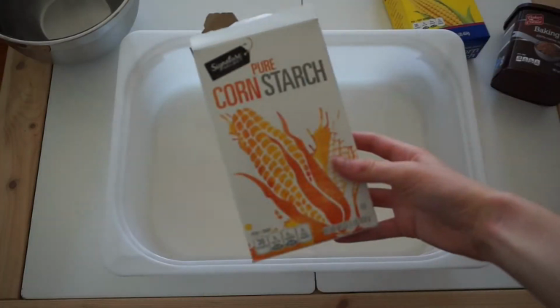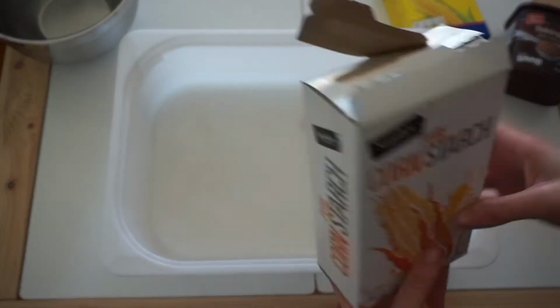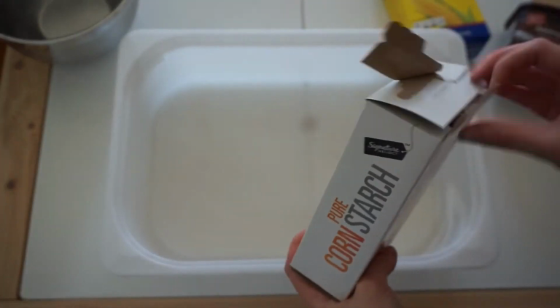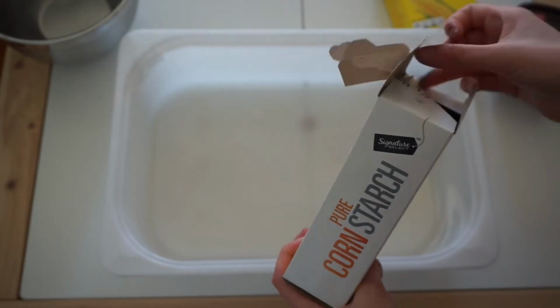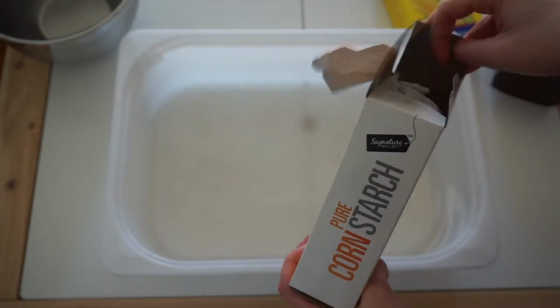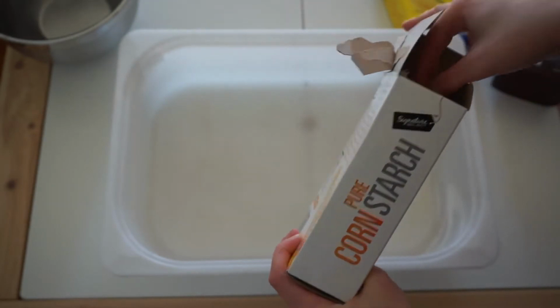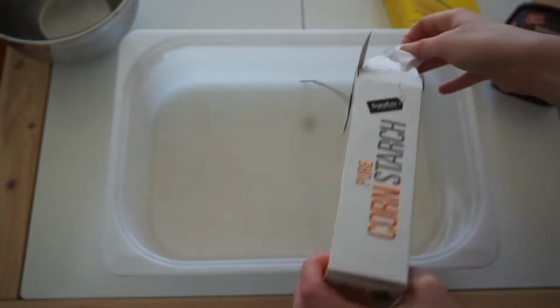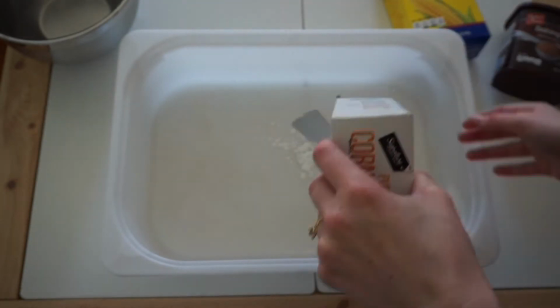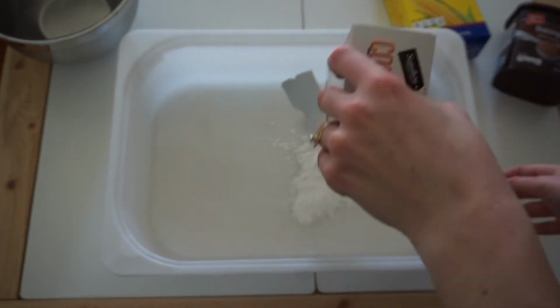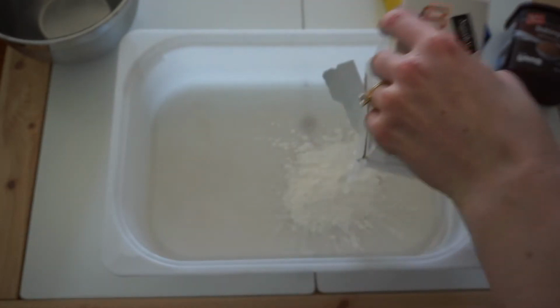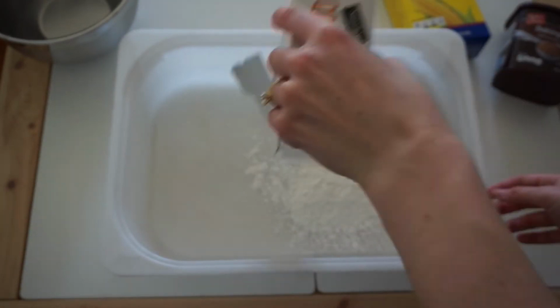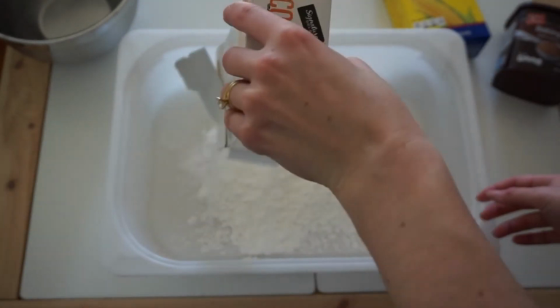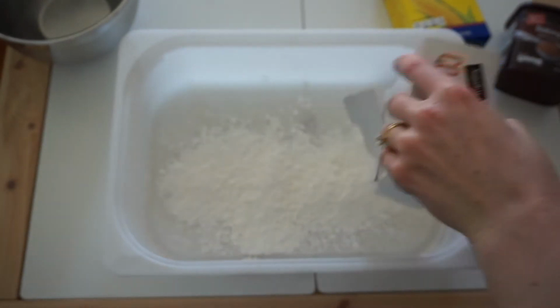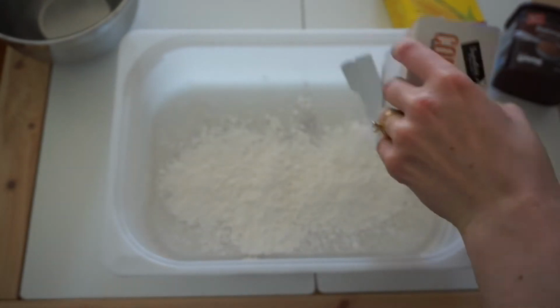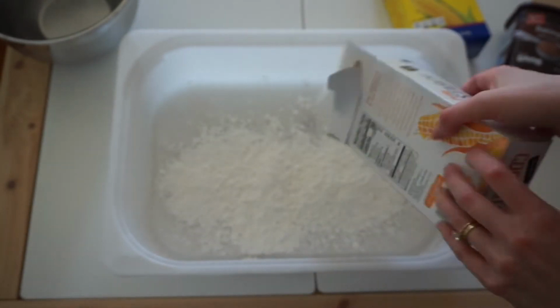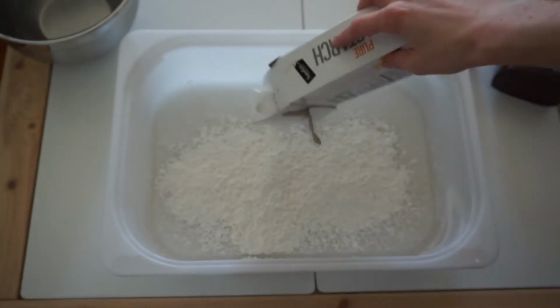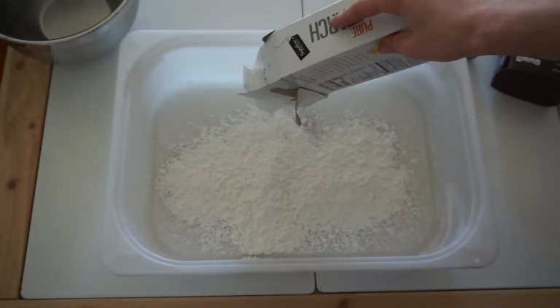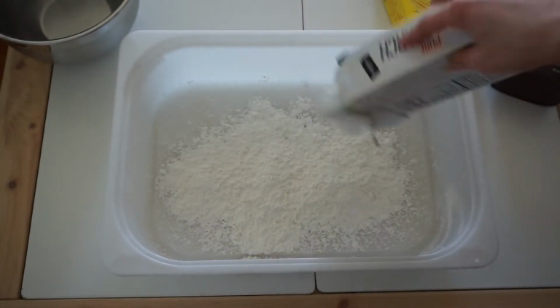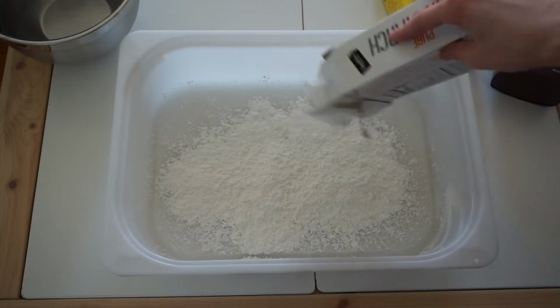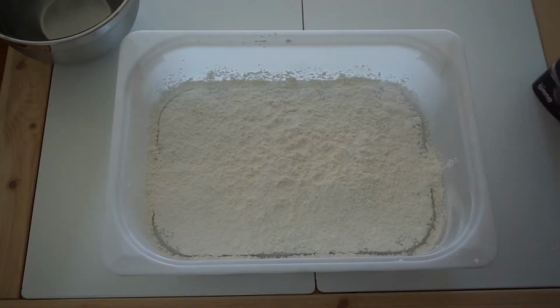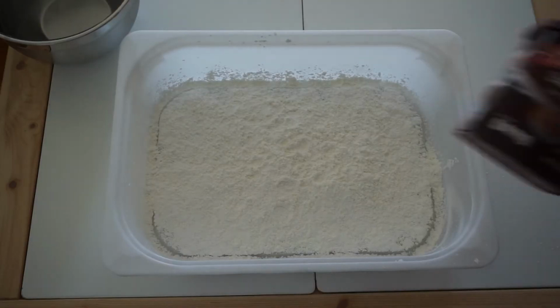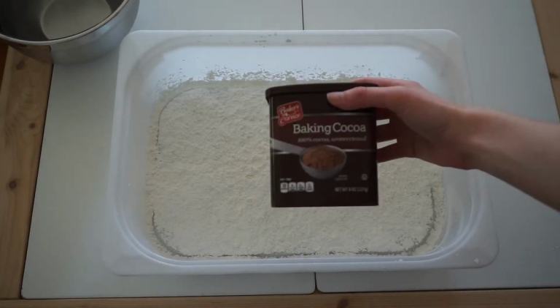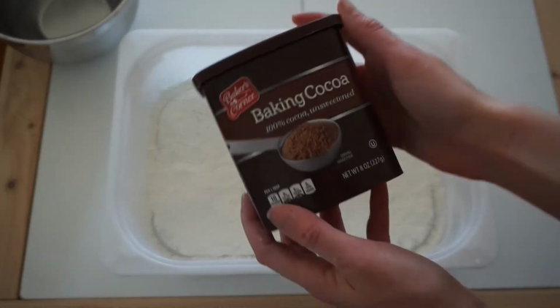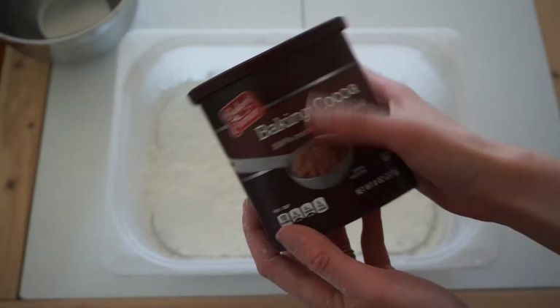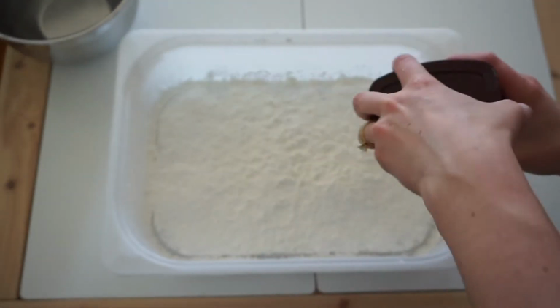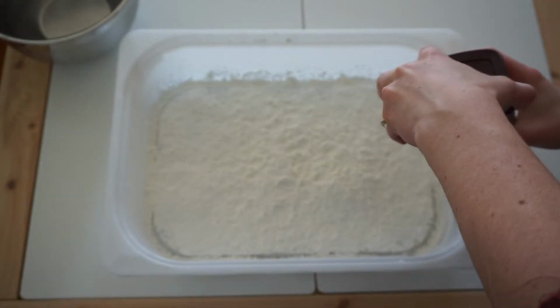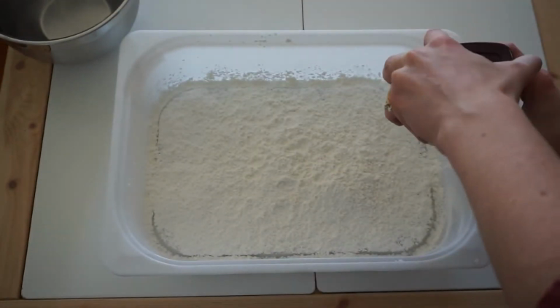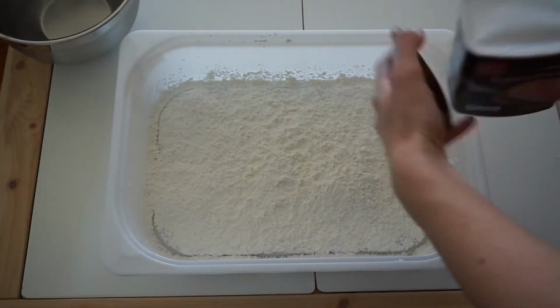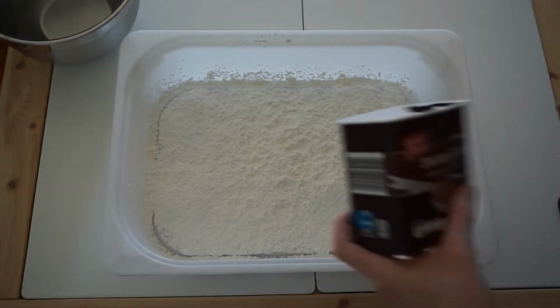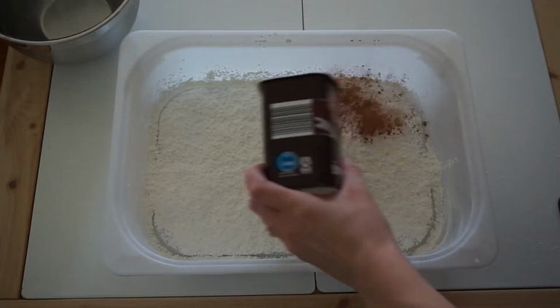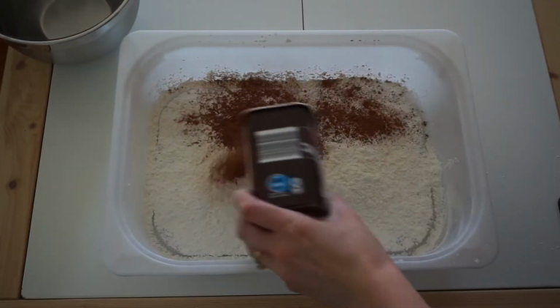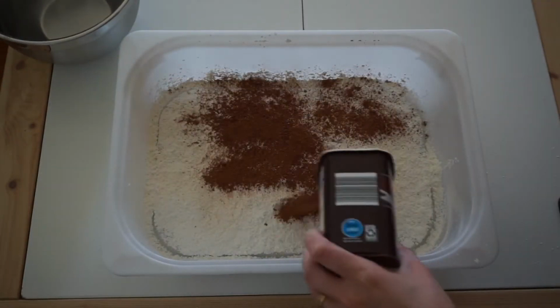You're going to start out by adding cornstarch to a container about a quarter of the way — any container will work for this. Now to make it look like mud and smell really good, add a bit of baking cocoa. Any amount will work.